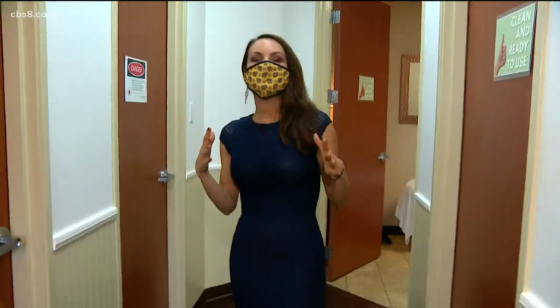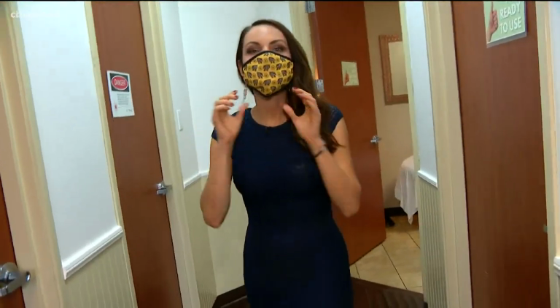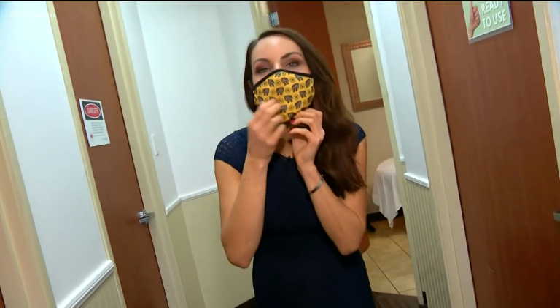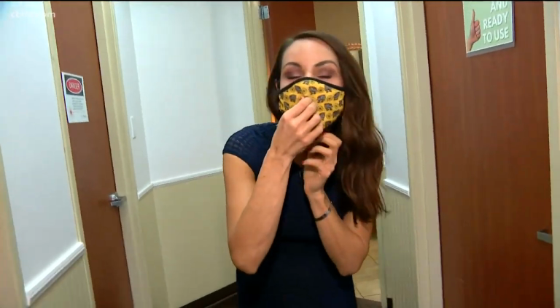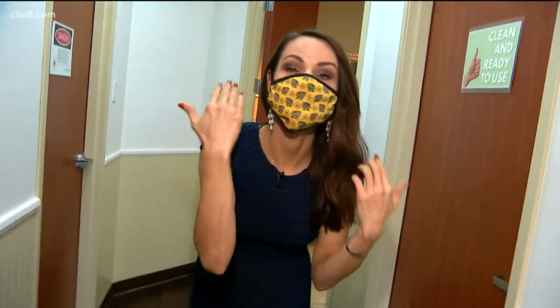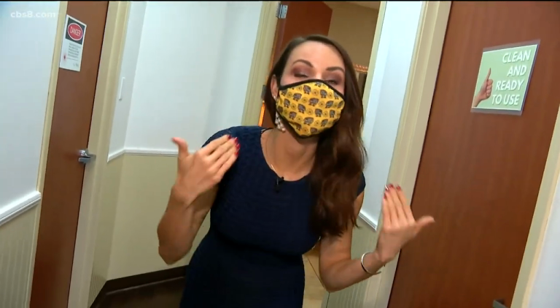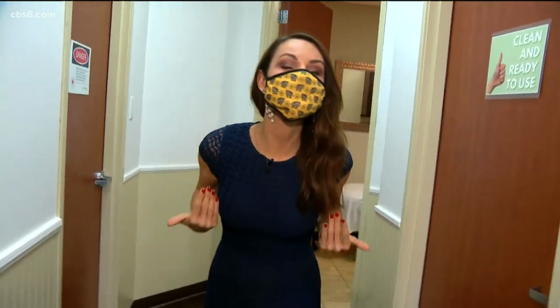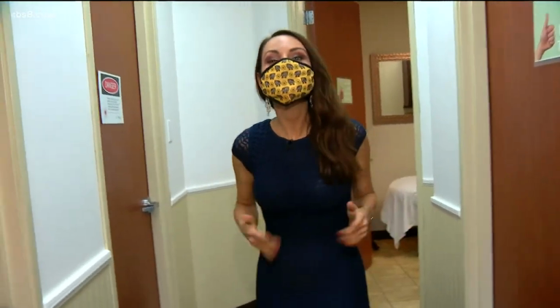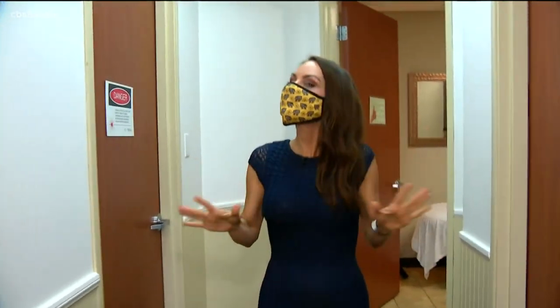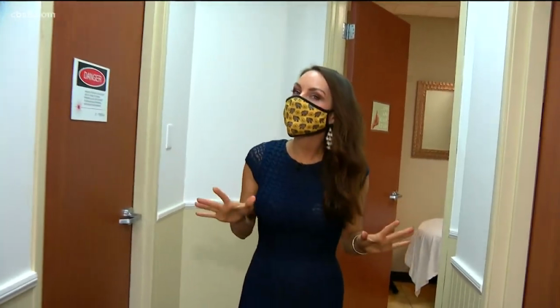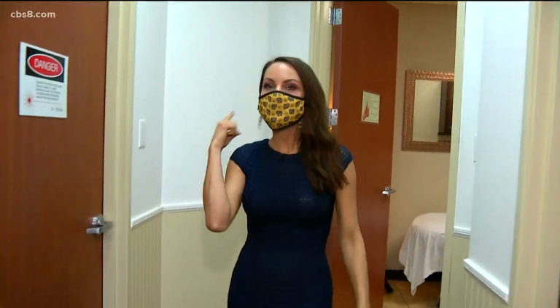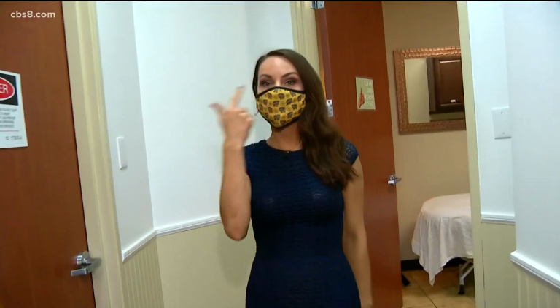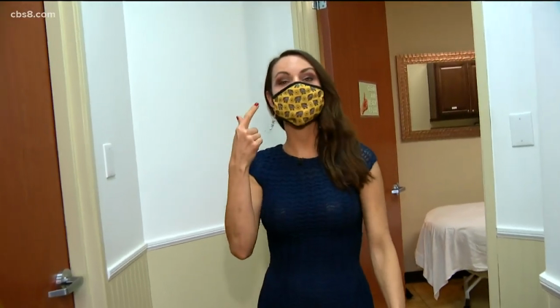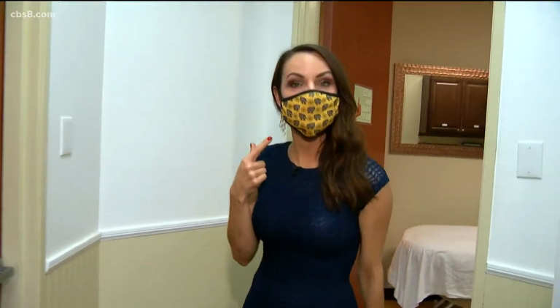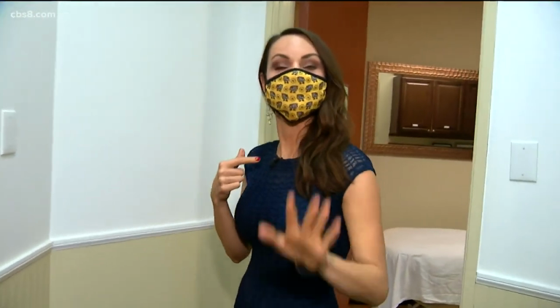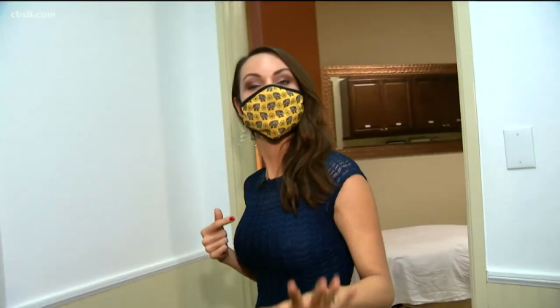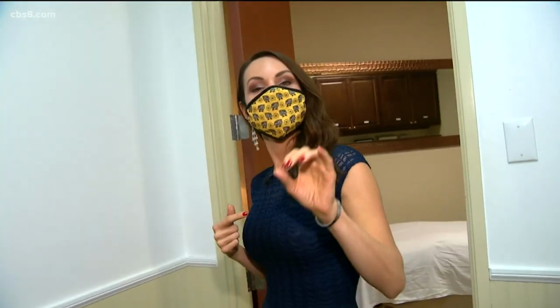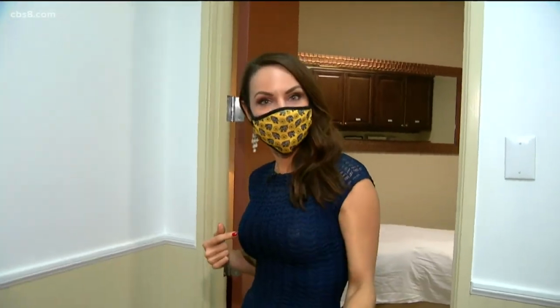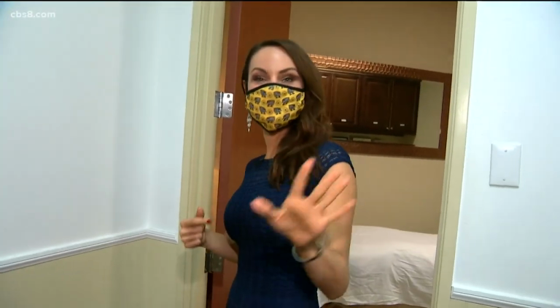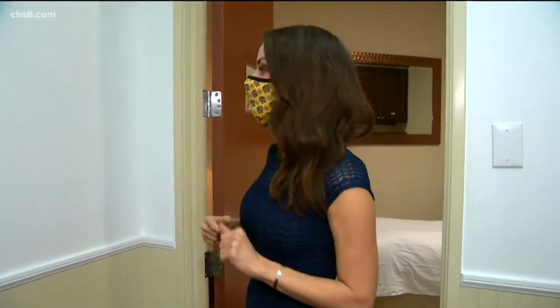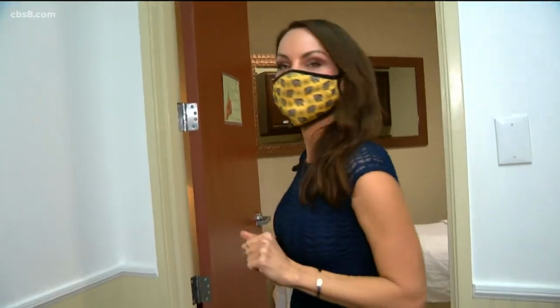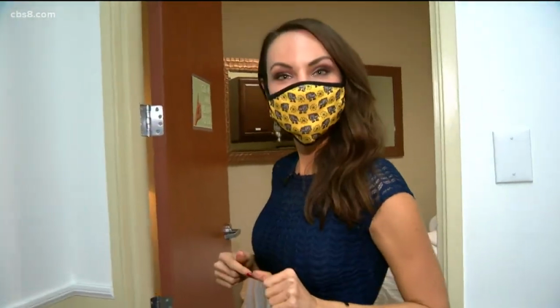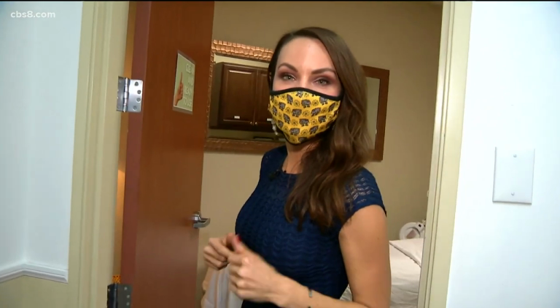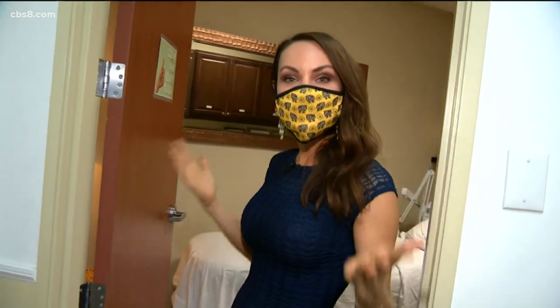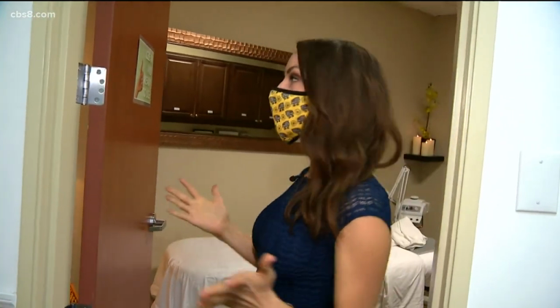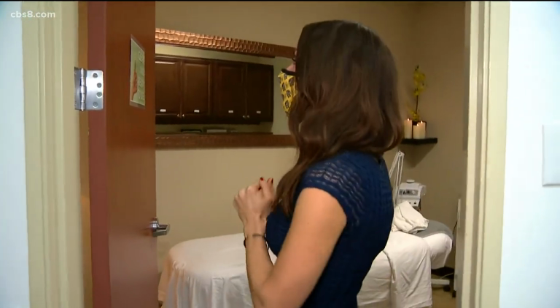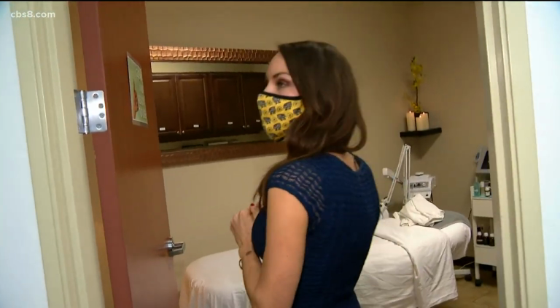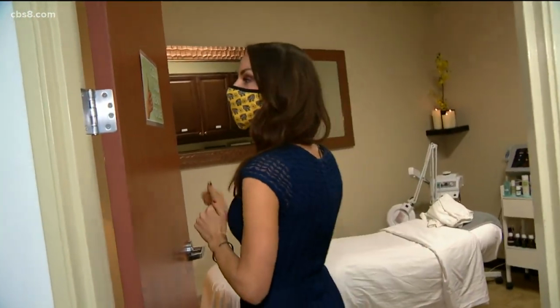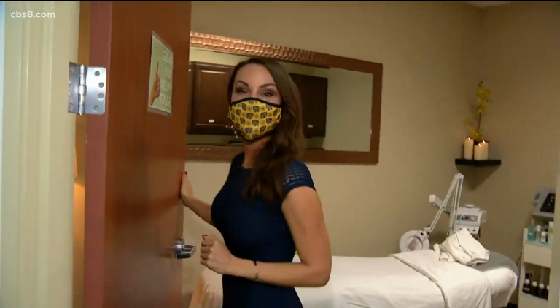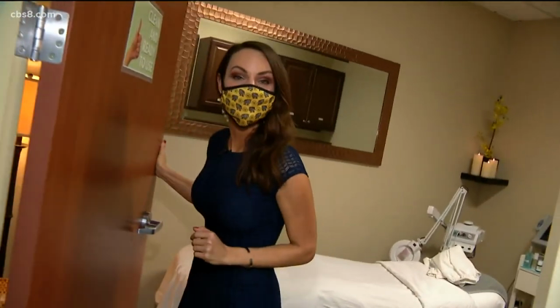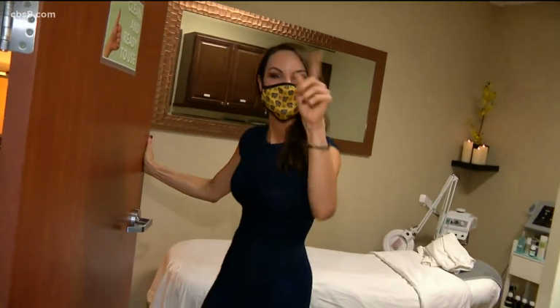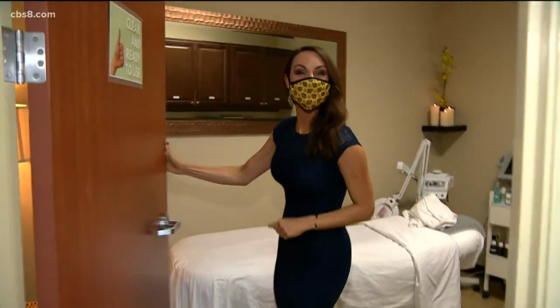Listen, just because we're hiding behind these adorable masks all day doesn't mean you don't have to take care of what's going on behind here. And trust me, there's a lot. So today I am in Encinitas checking out Image Spa where I'm going to get a green and clean facial. Be right back.